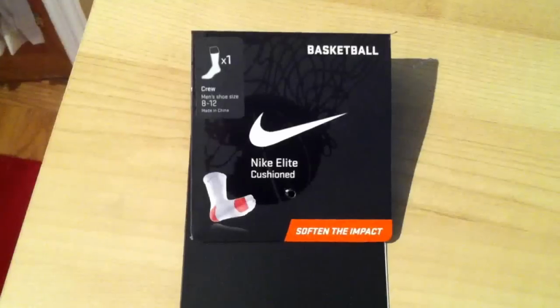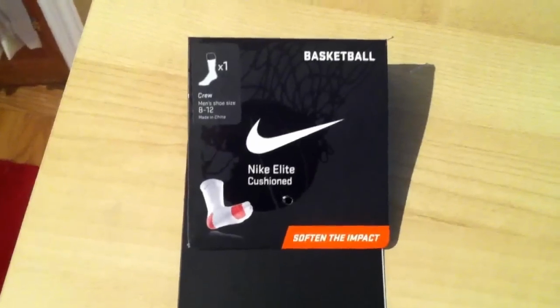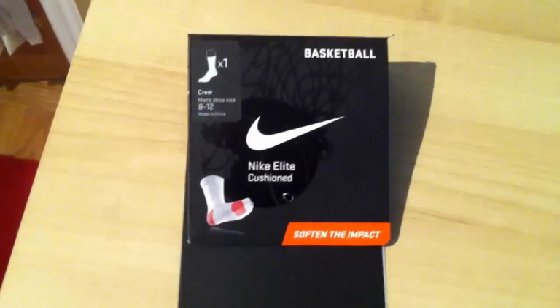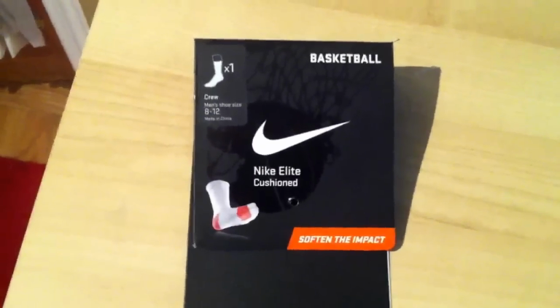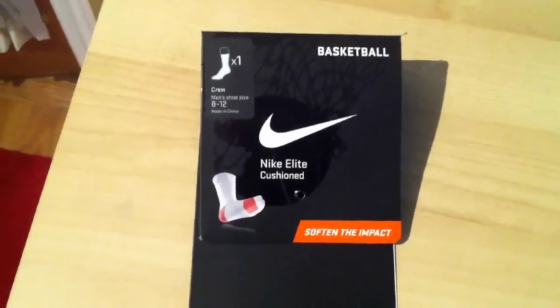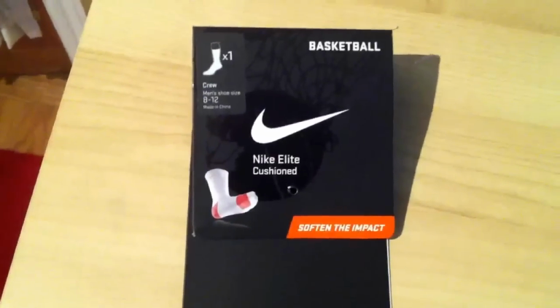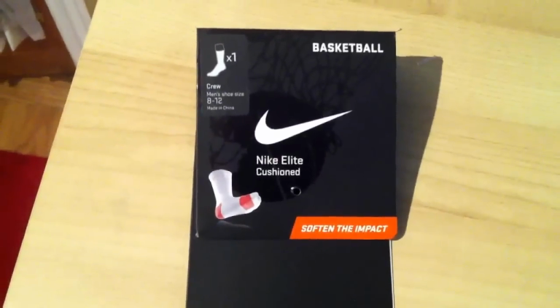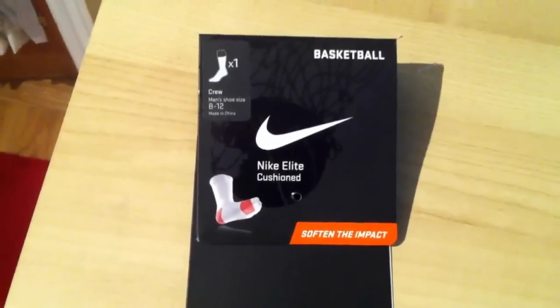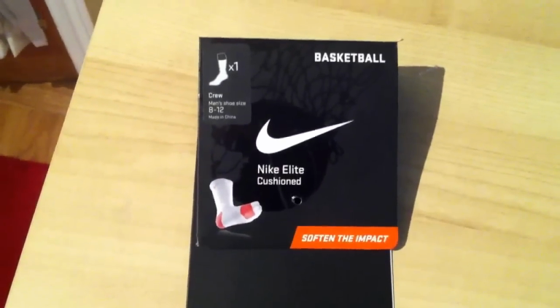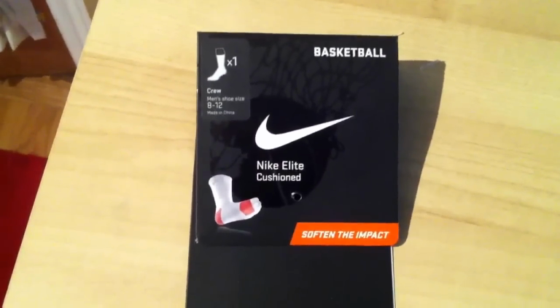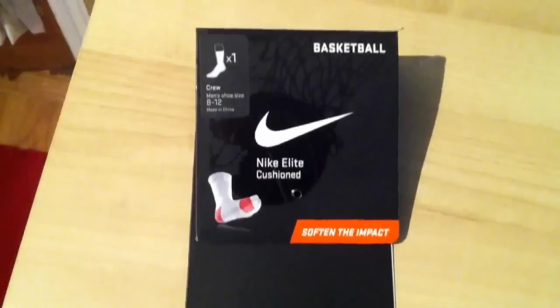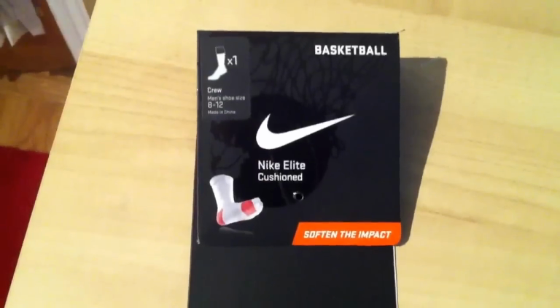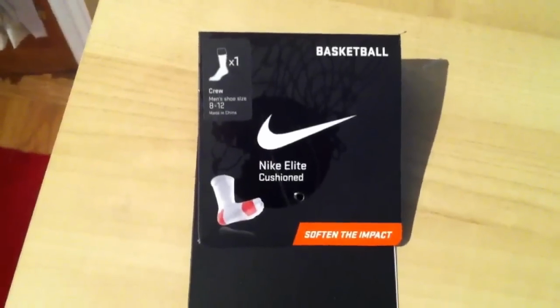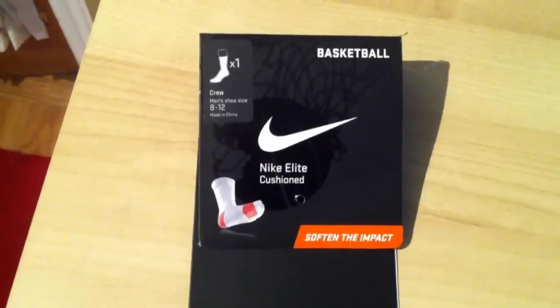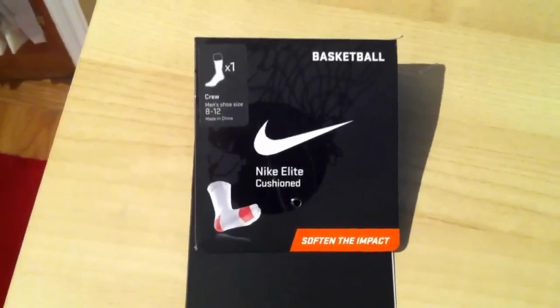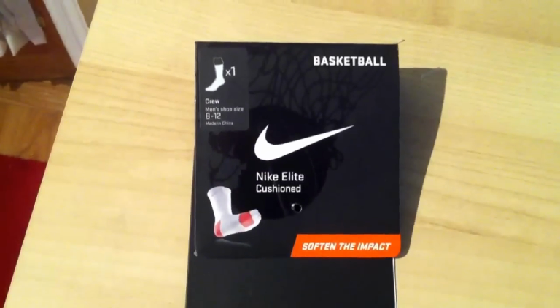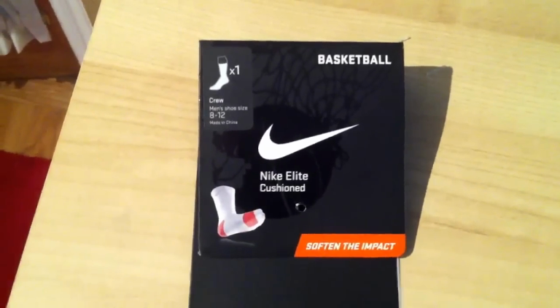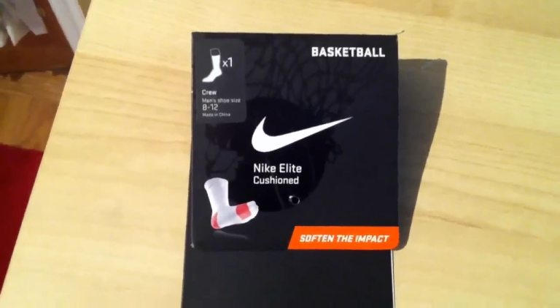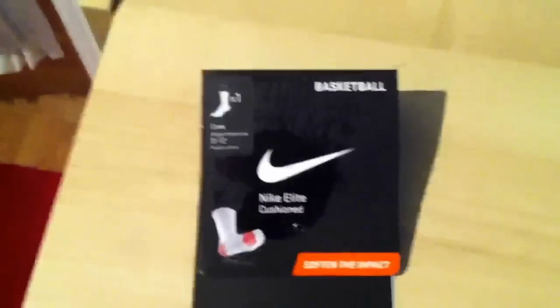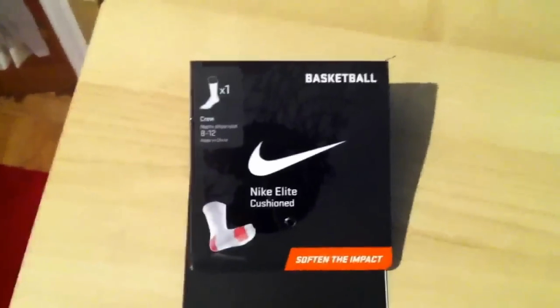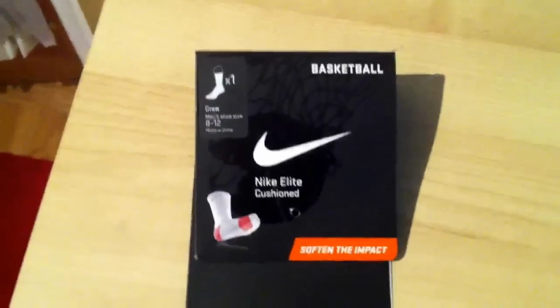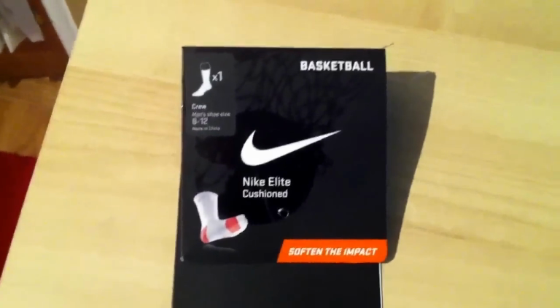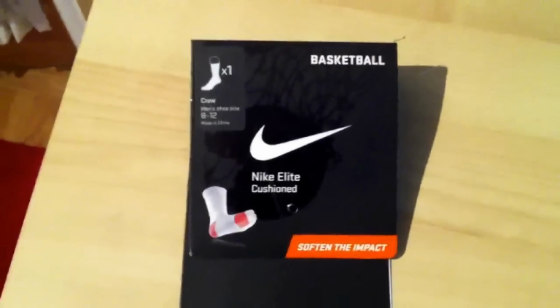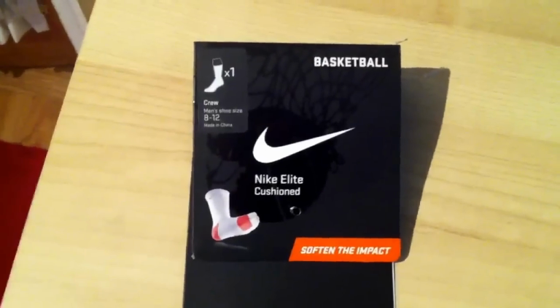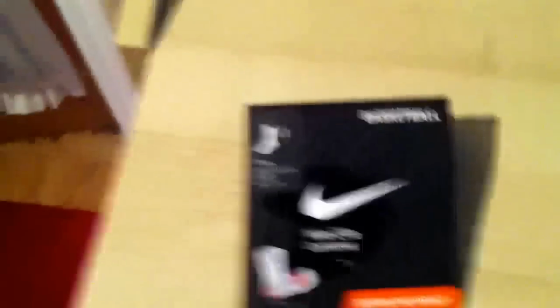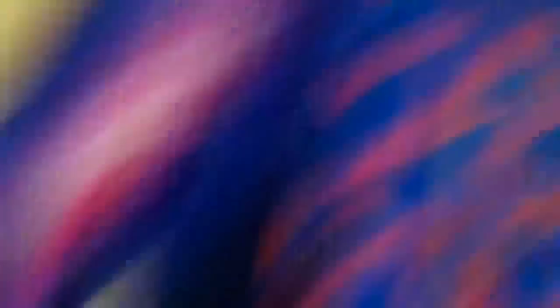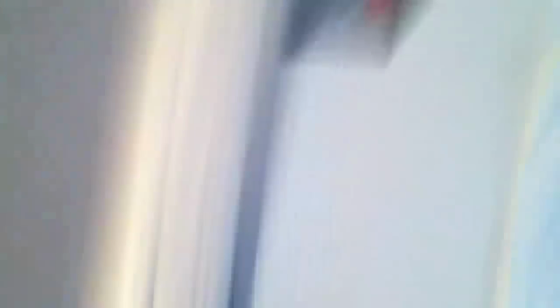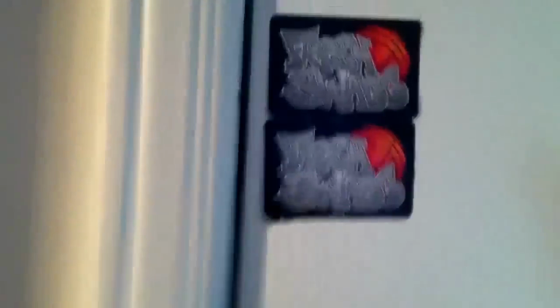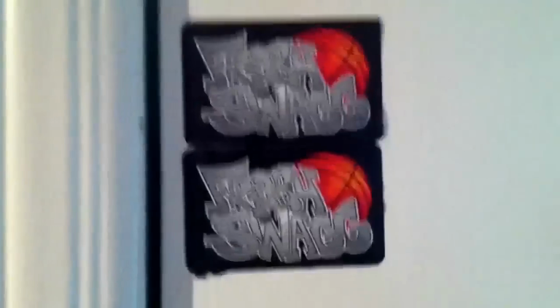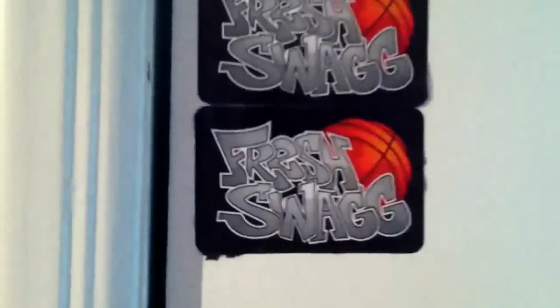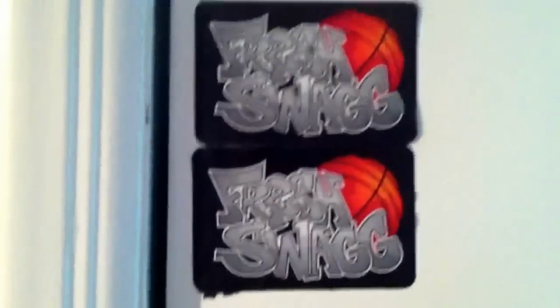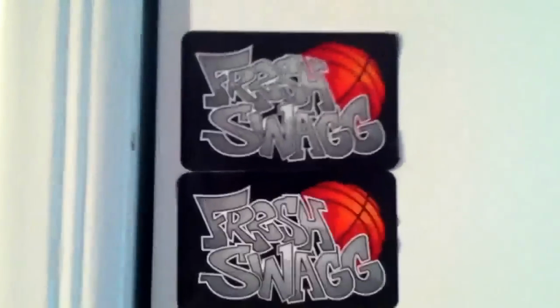Hey guys, it's Dylan from the Sneaker X's here, and I have a review for you that's a little different than regular. It's on Nike Elite Custom Socks. They're from Fresh Swag.